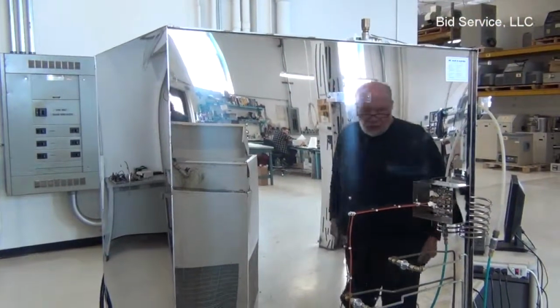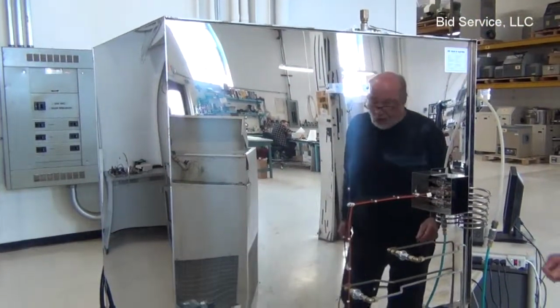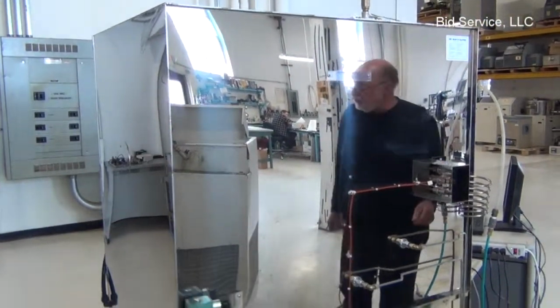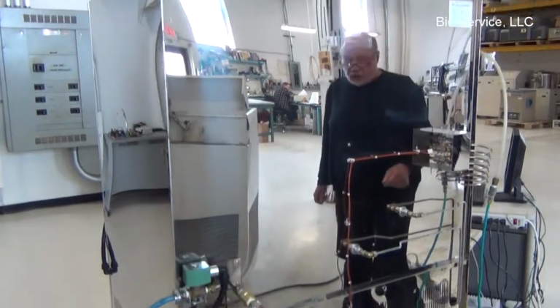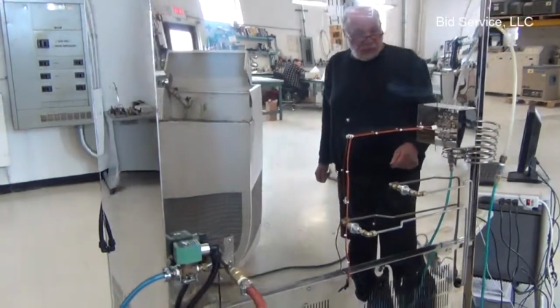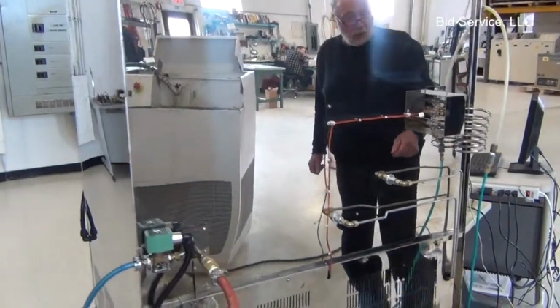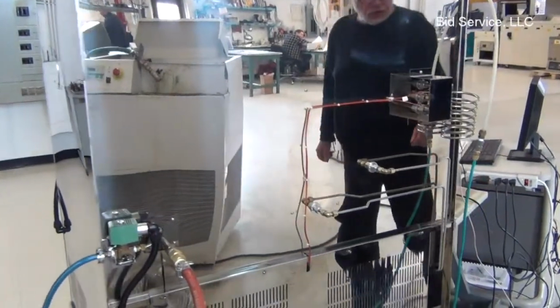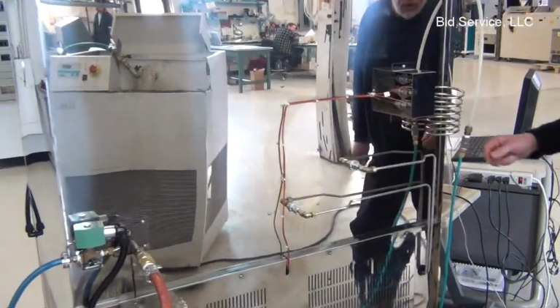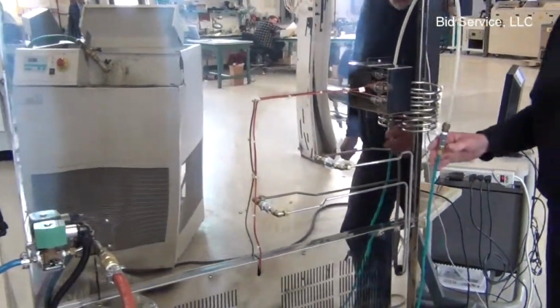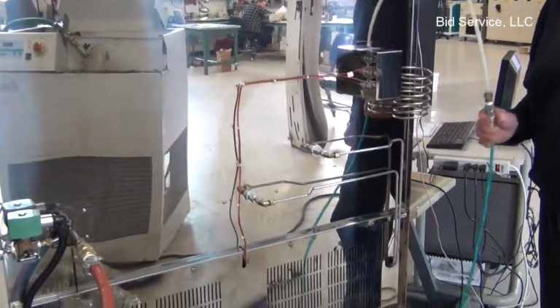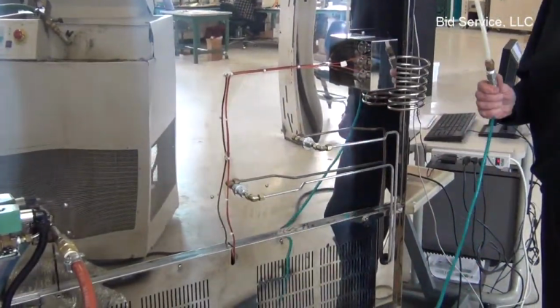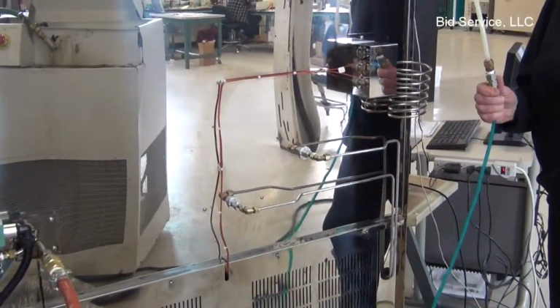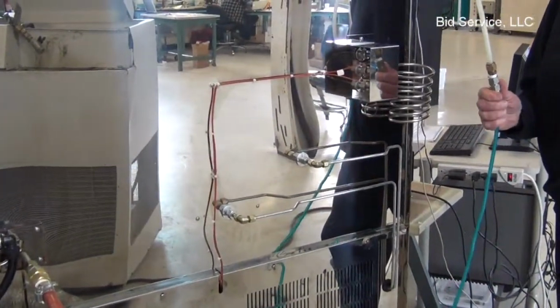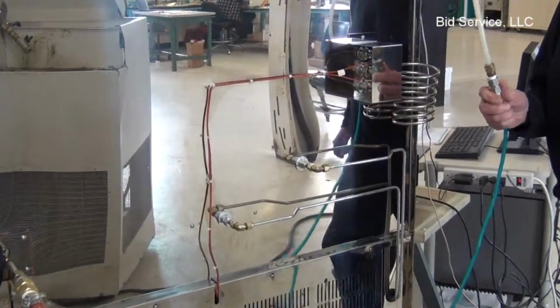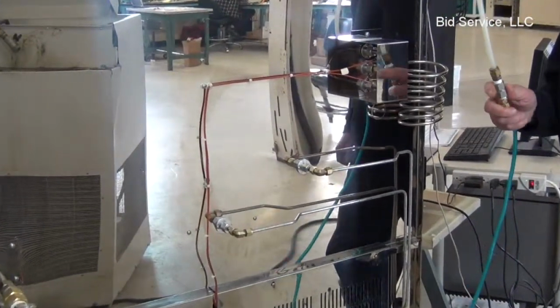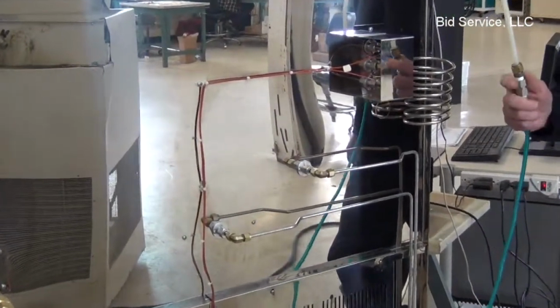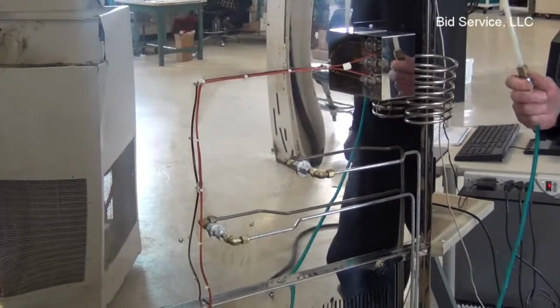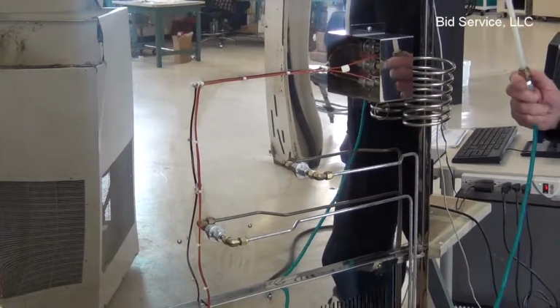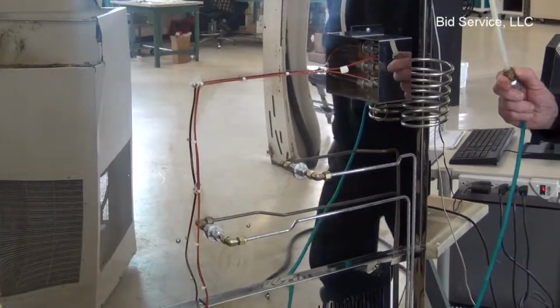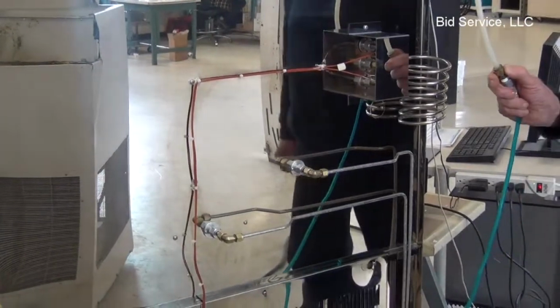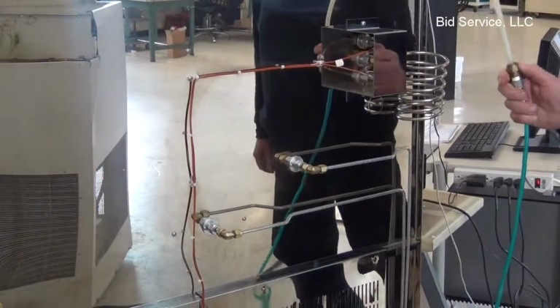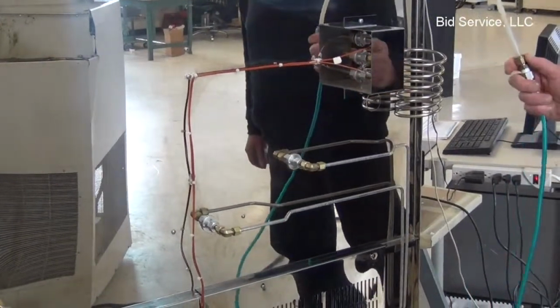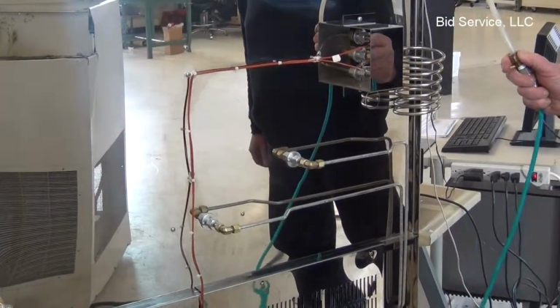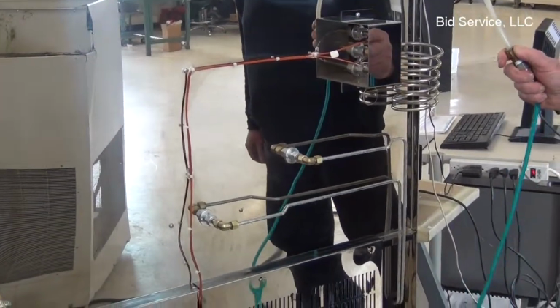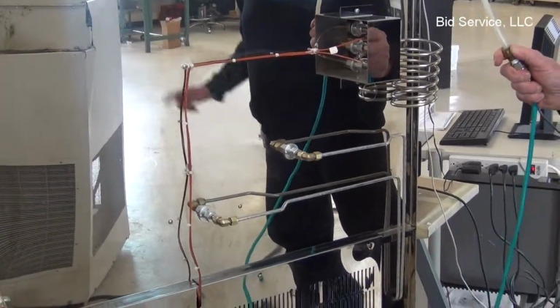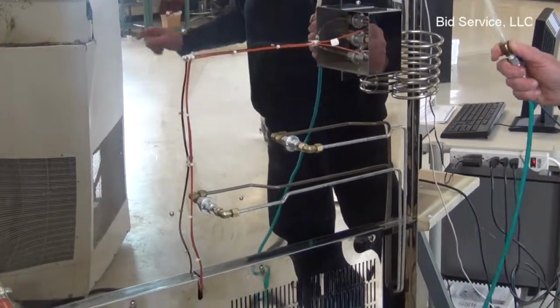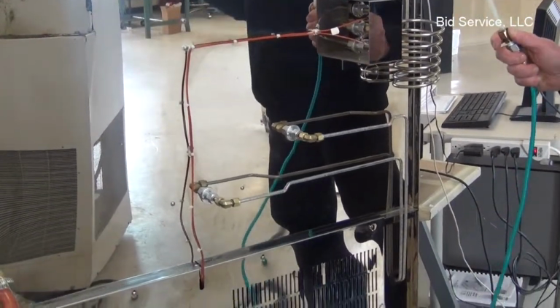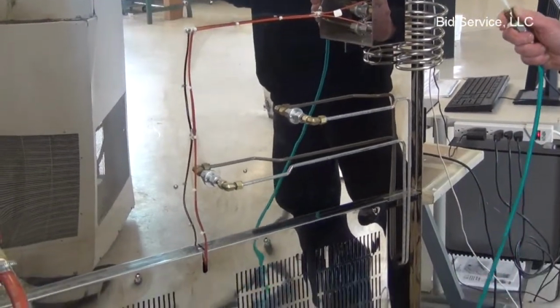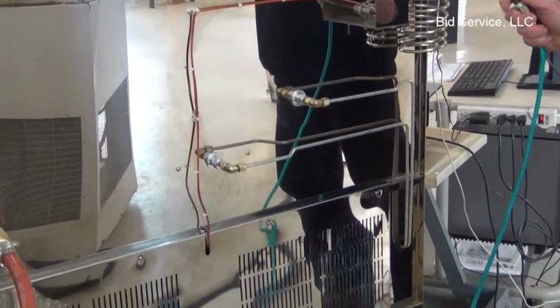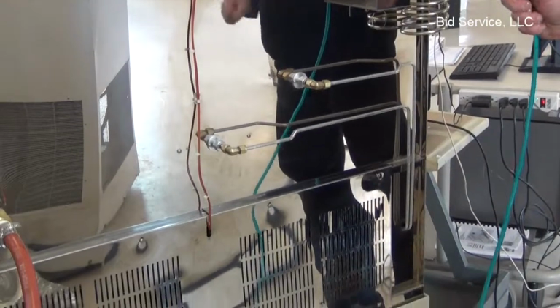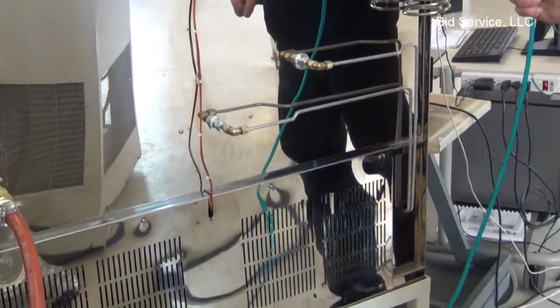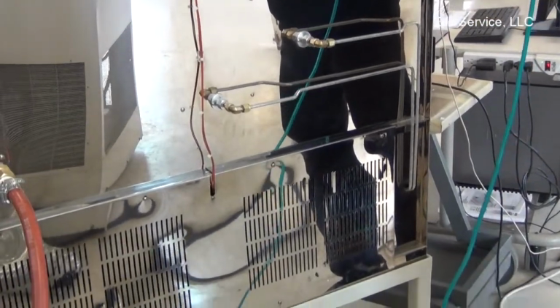The only other connection would be the nitrogen connection right here, which is 70 PSI, with a maximum not to exceed 90 PSI.